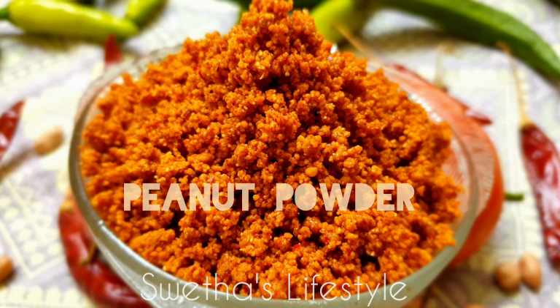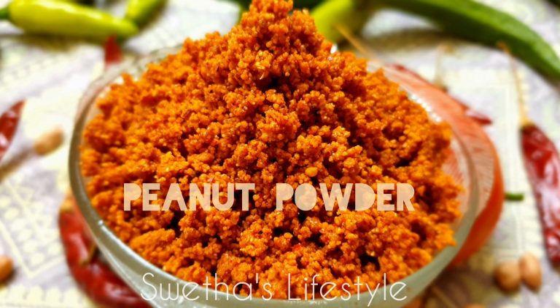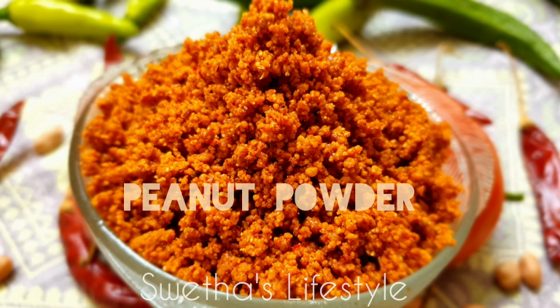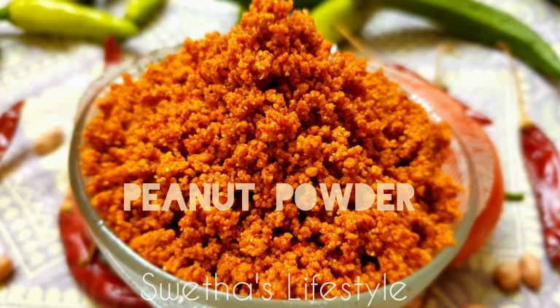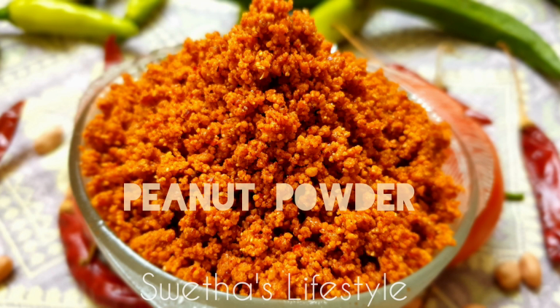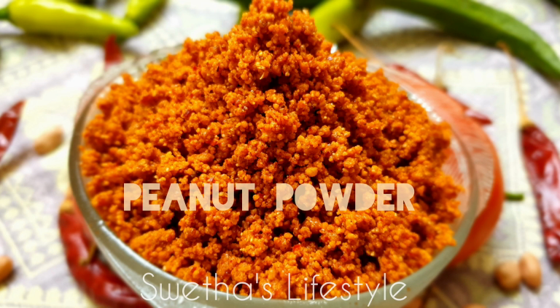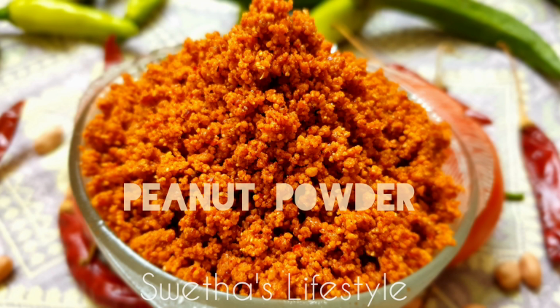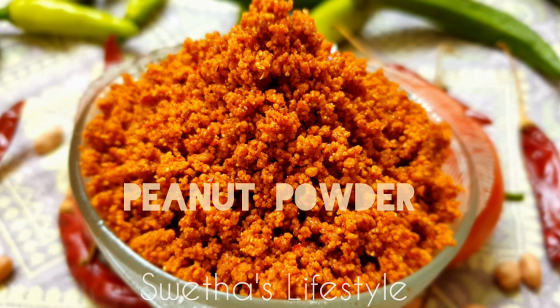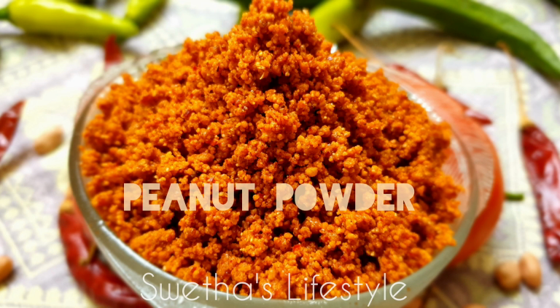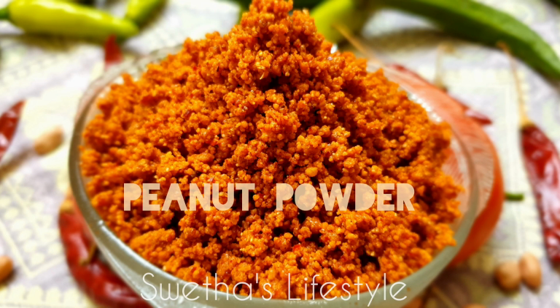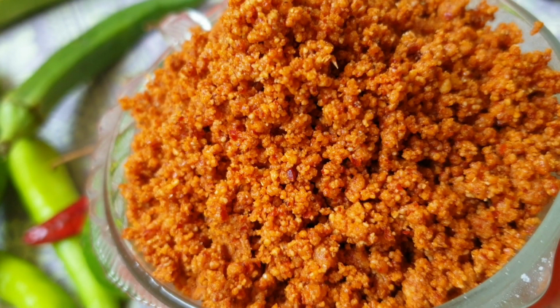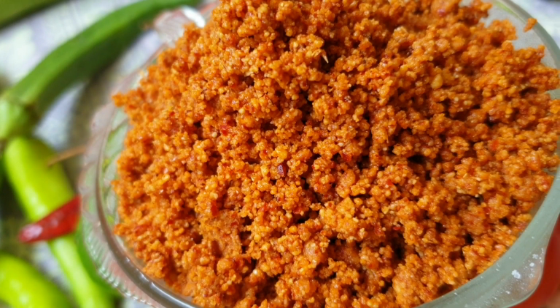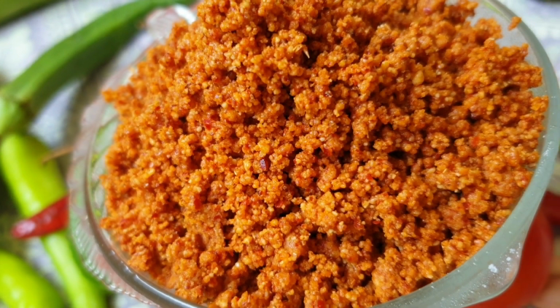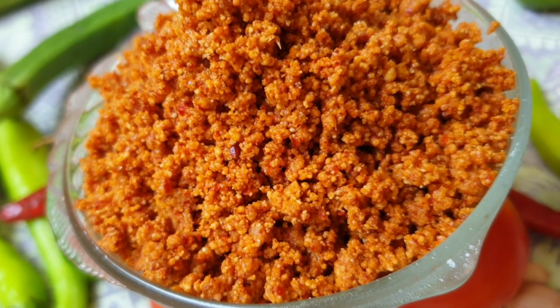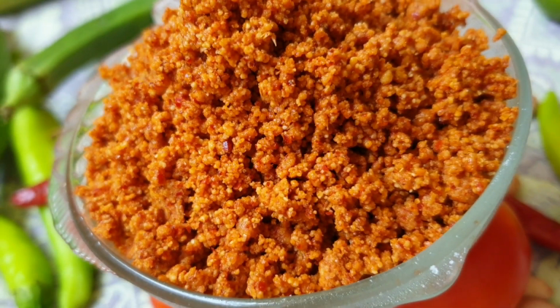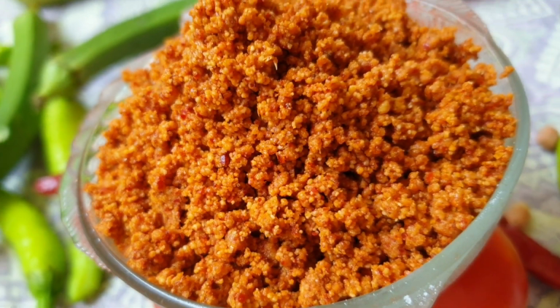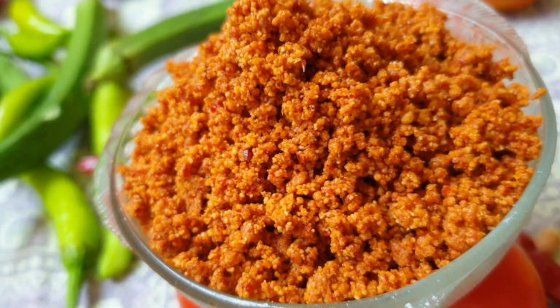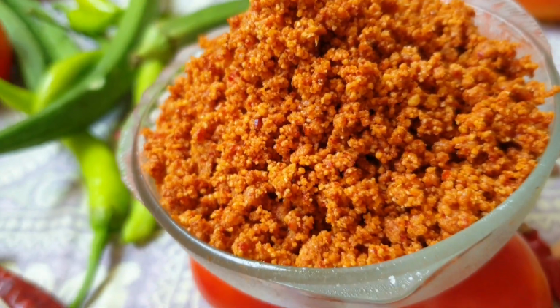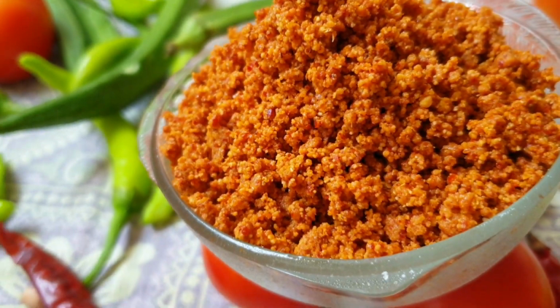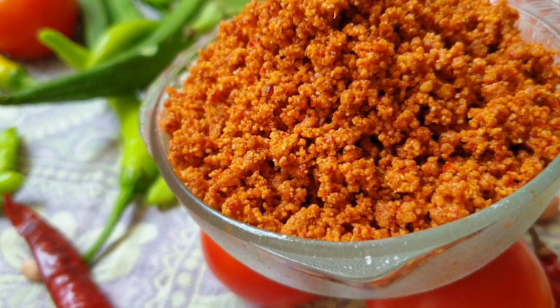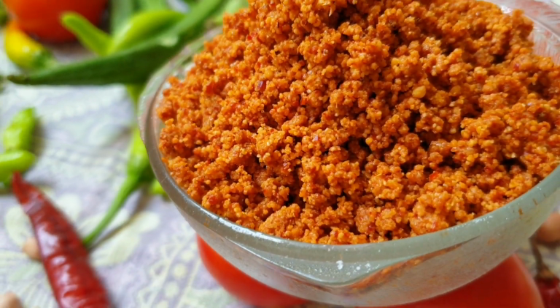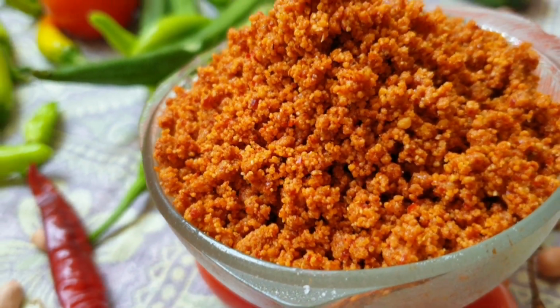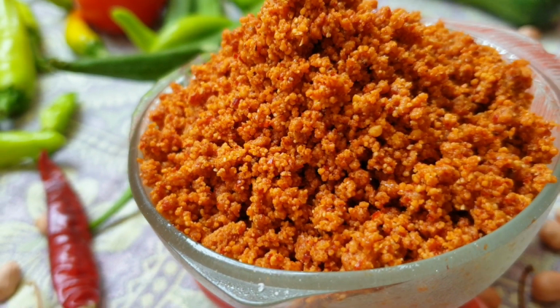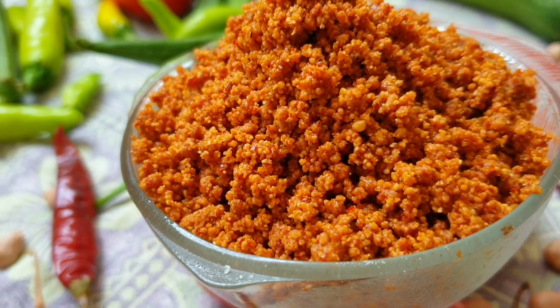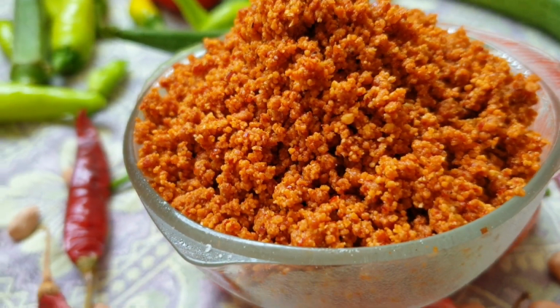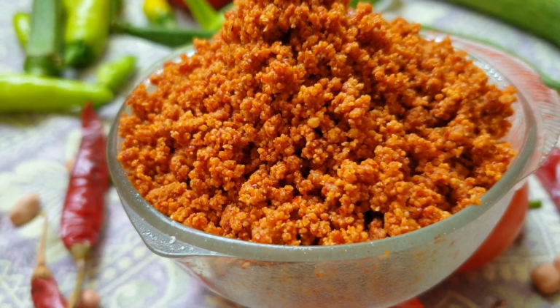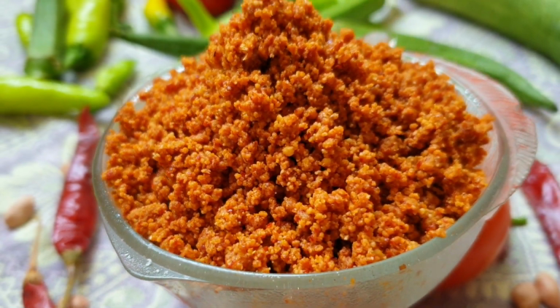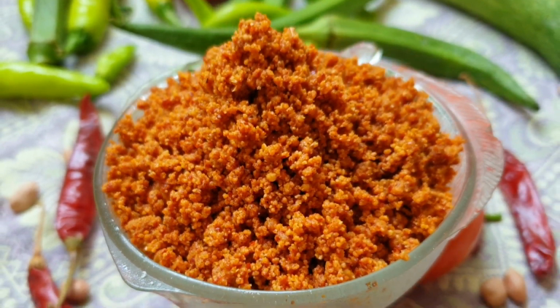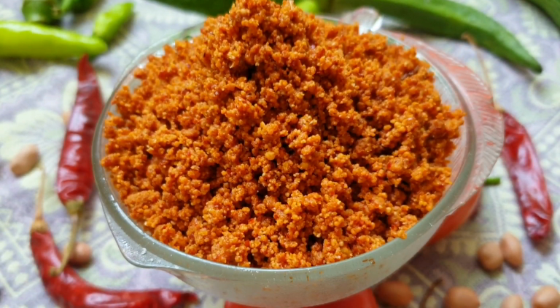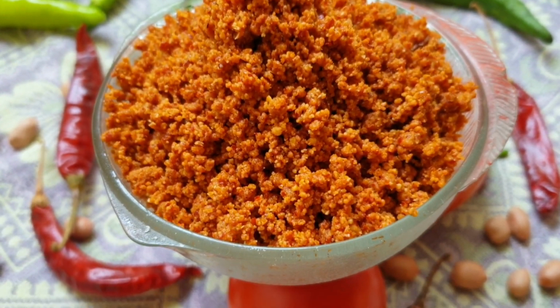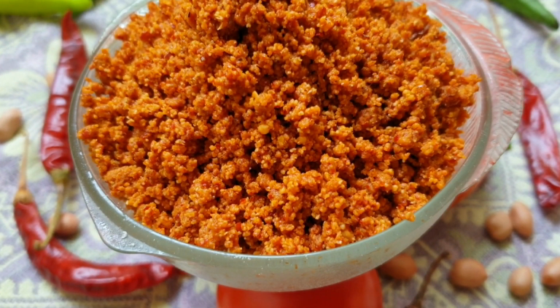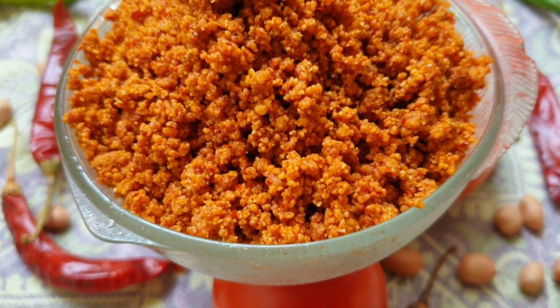Hola Foodies! Welcome to Shweta's Lifestyle. Today I am gonna show you all how to make Palli Podi, a perfect combination with all breakfast items. And also it tastes delicious with hot steamed rice, adding a little amount of ghee on top.